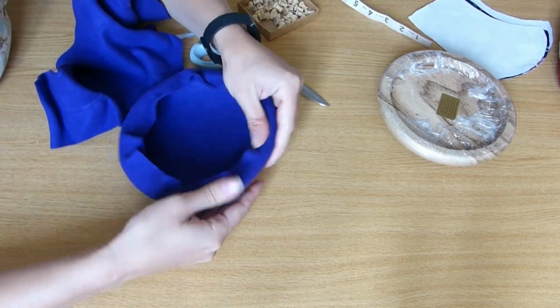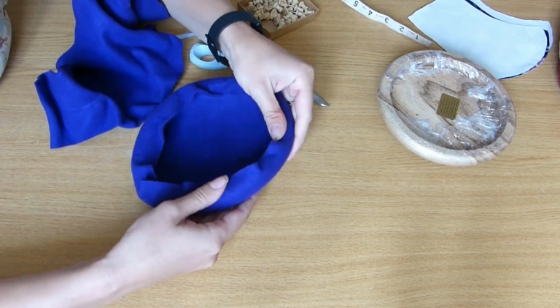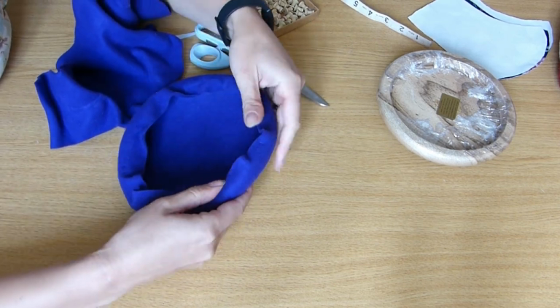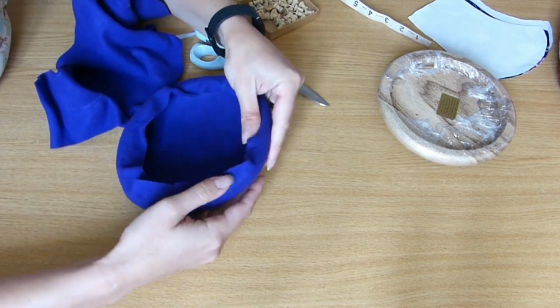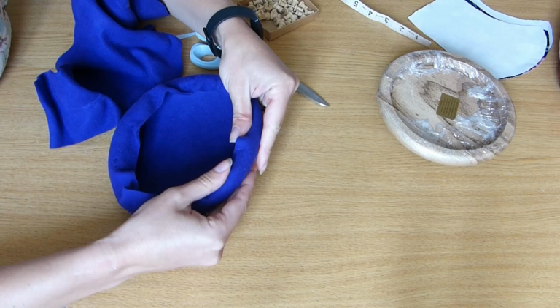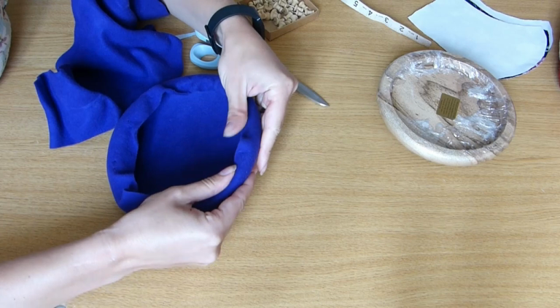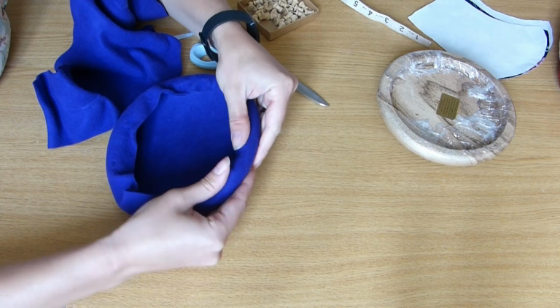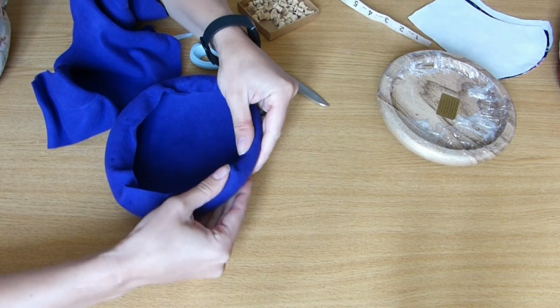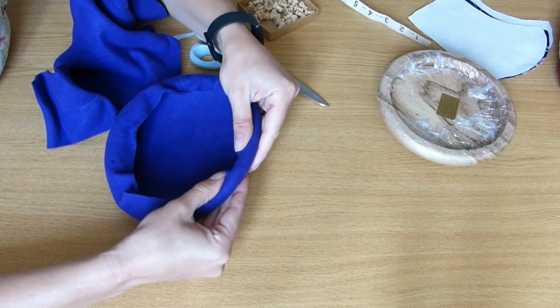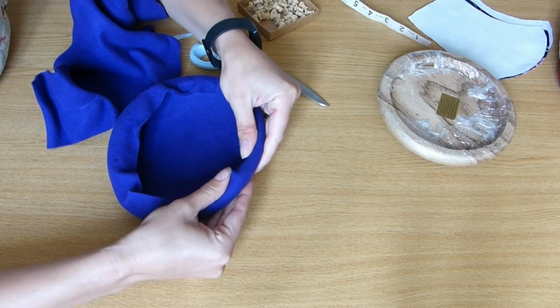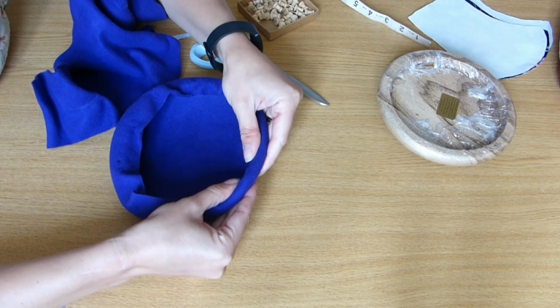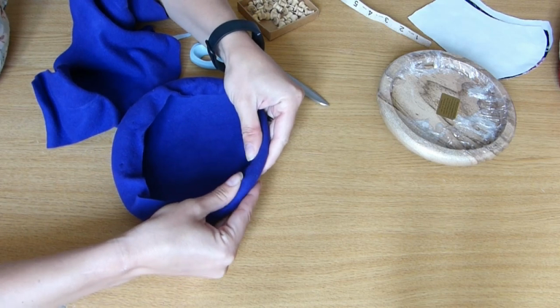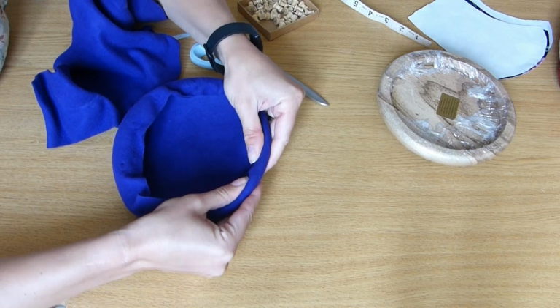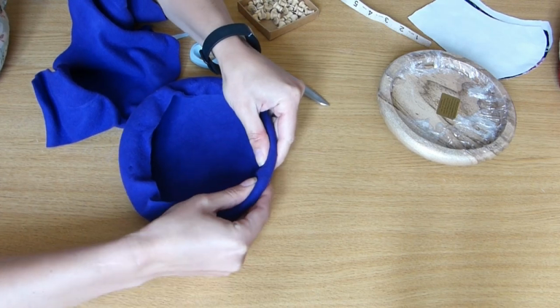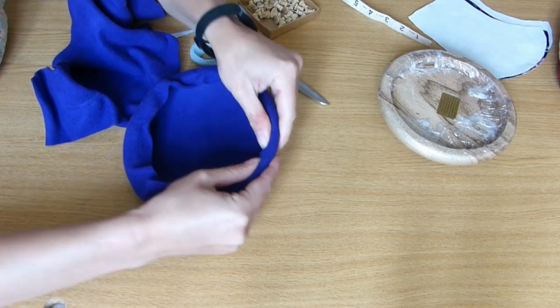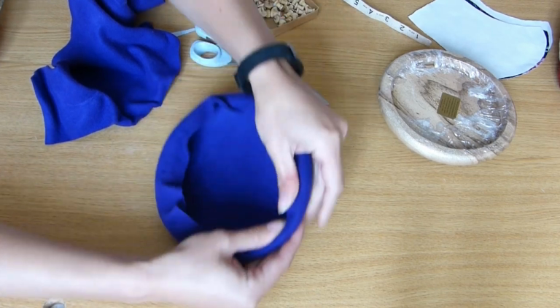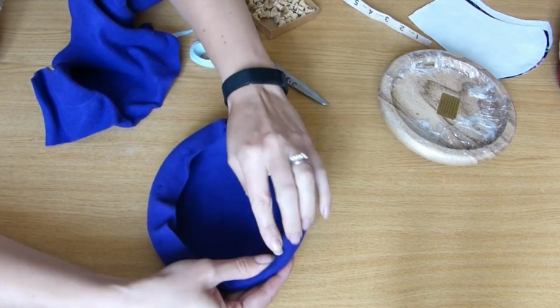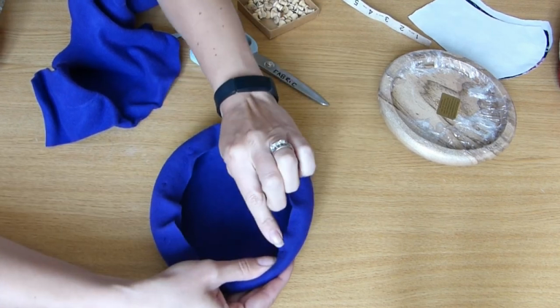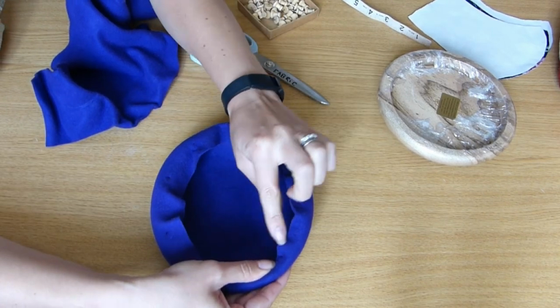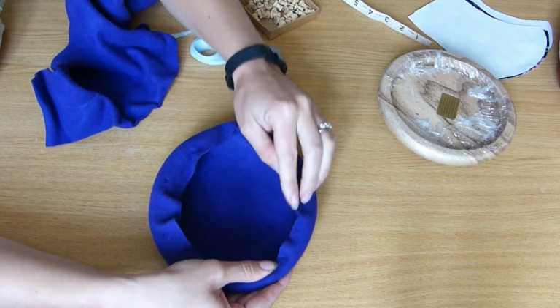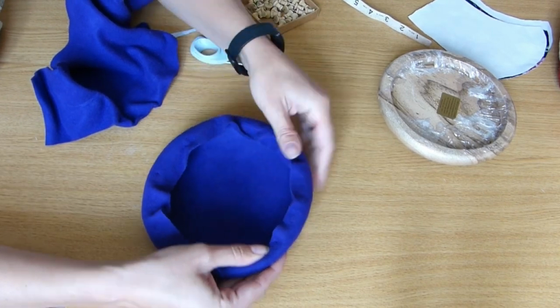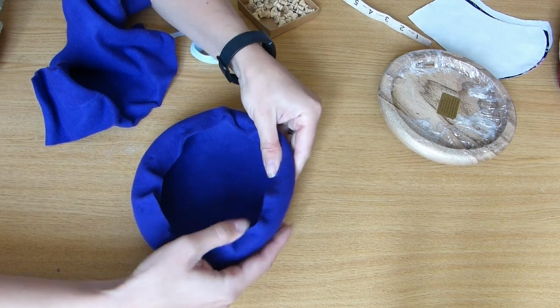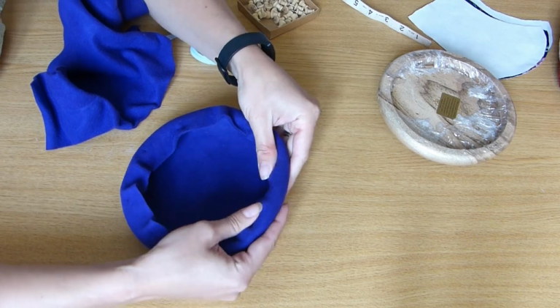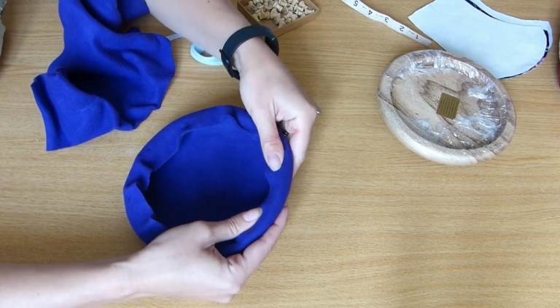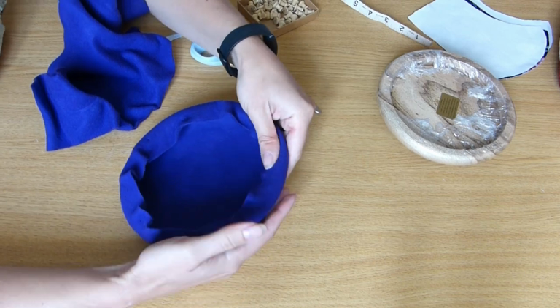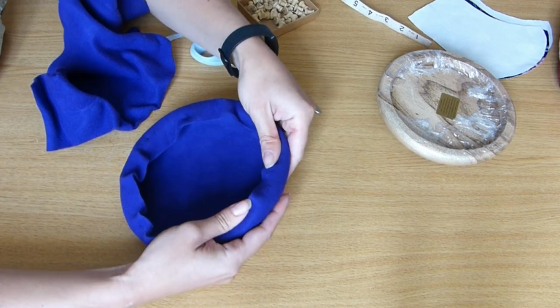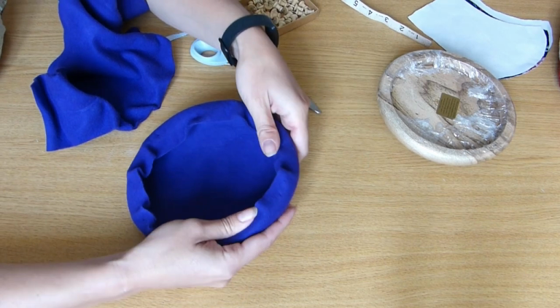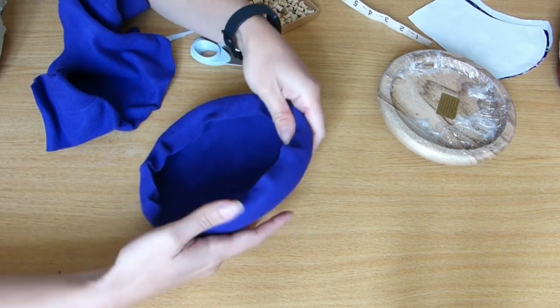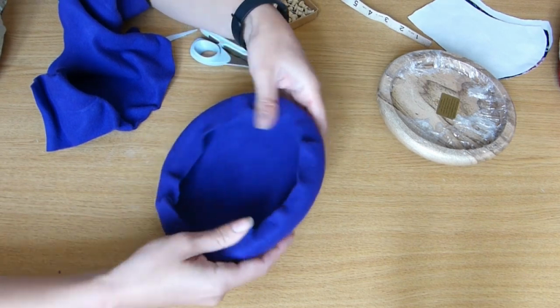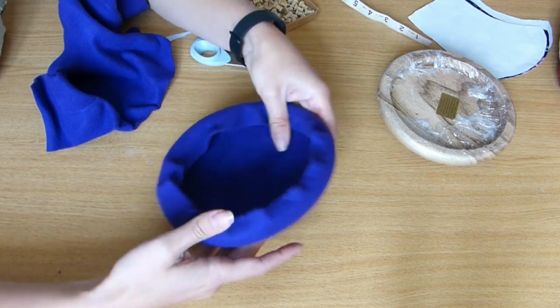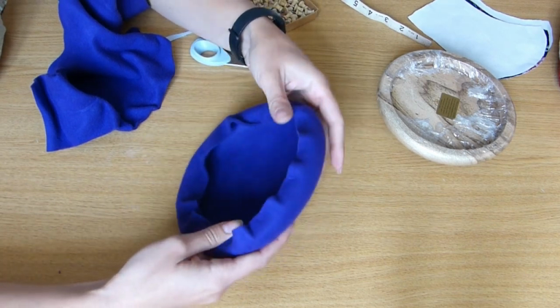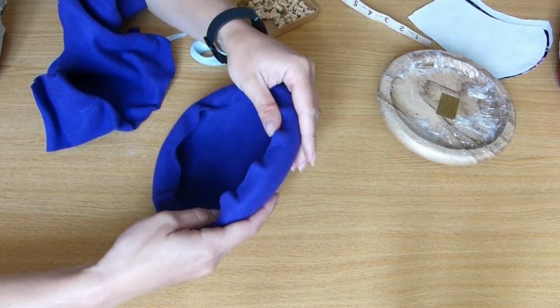Maybe I went a bit too far in there, but never mind. That's going to fold over and then I'm going to stitch the lining onto that at the last point.